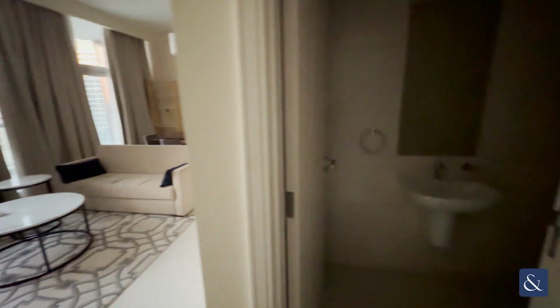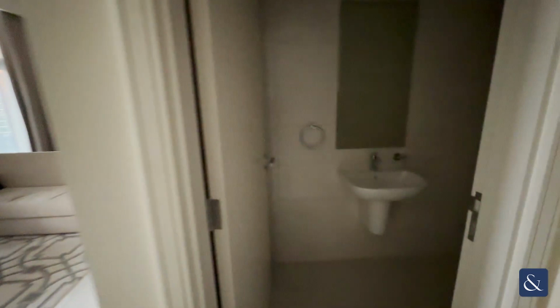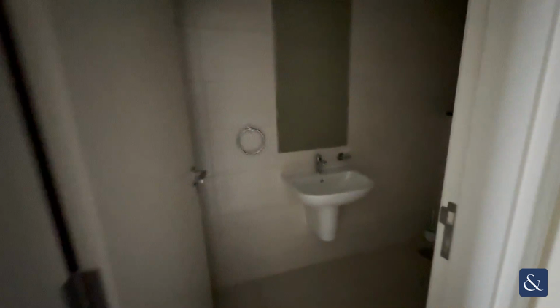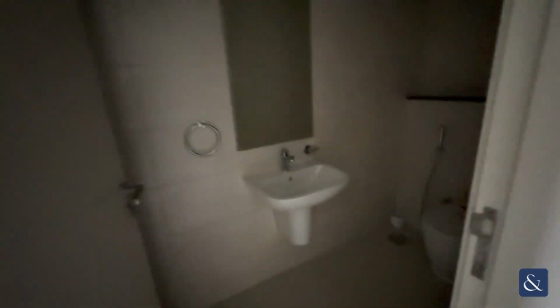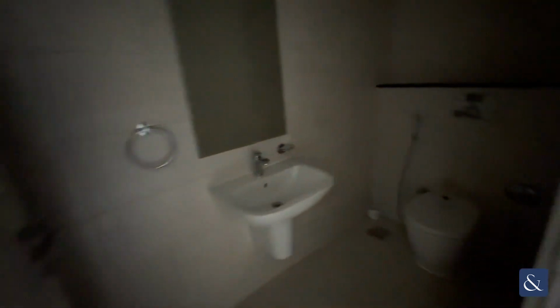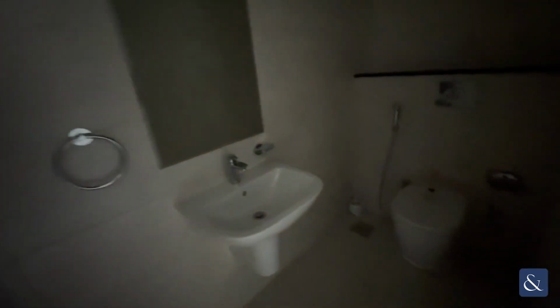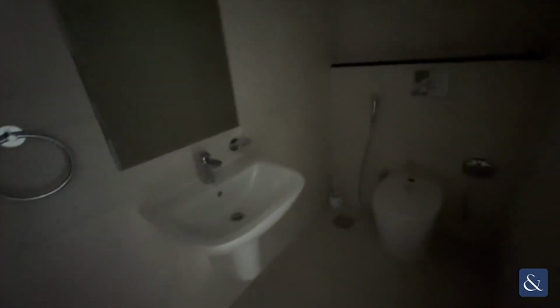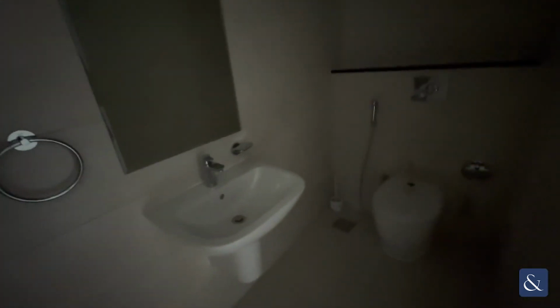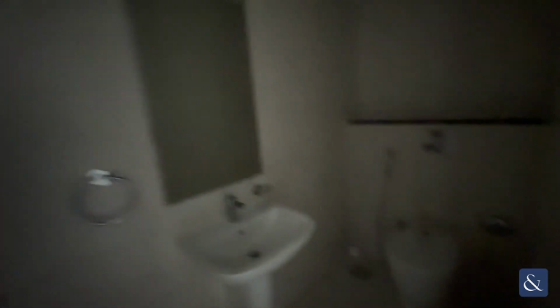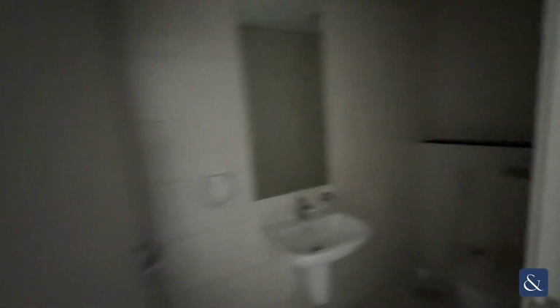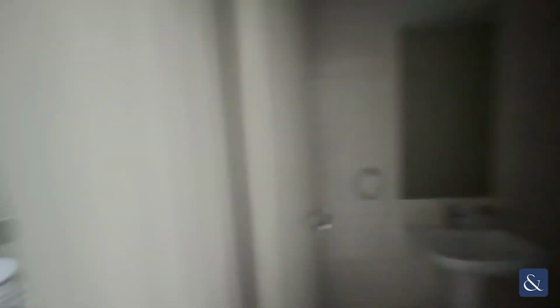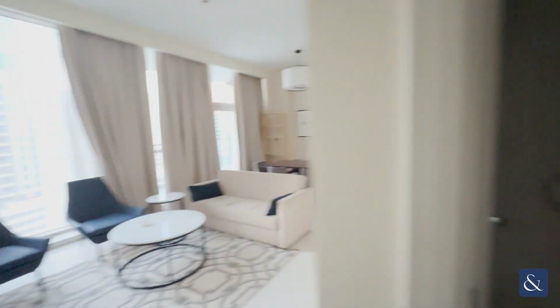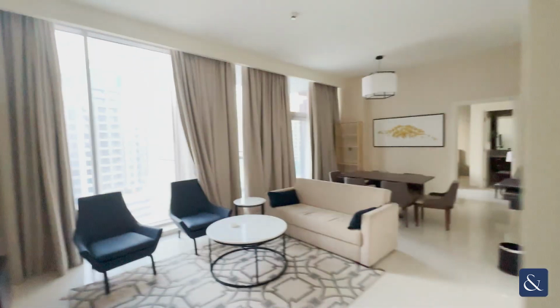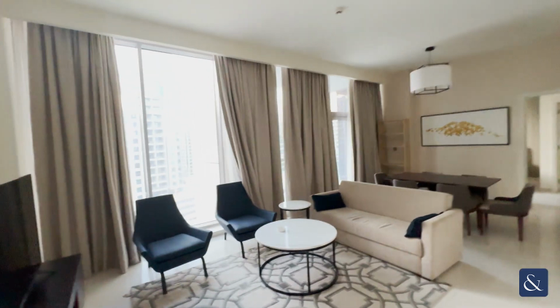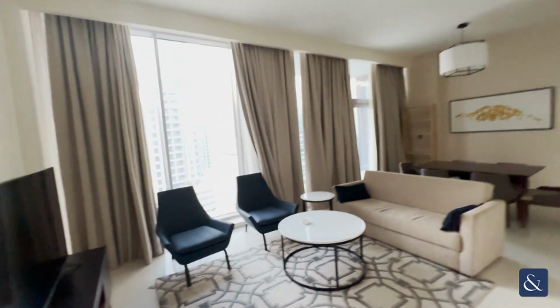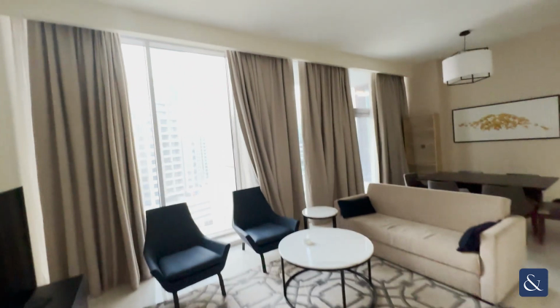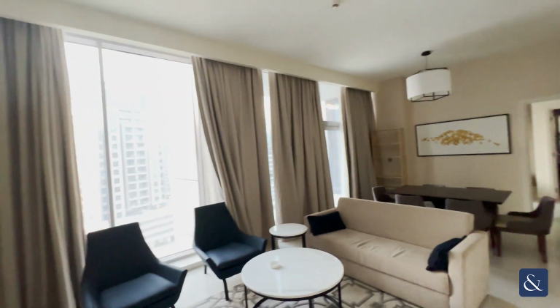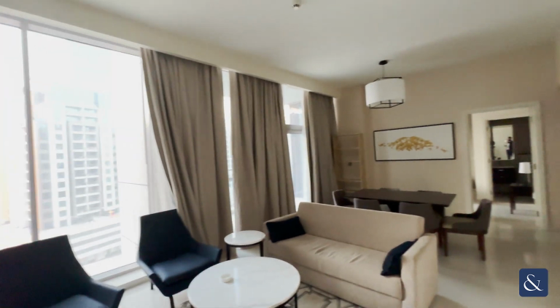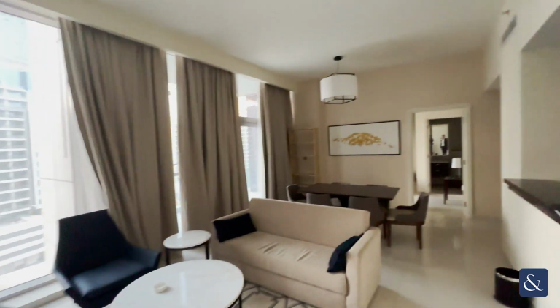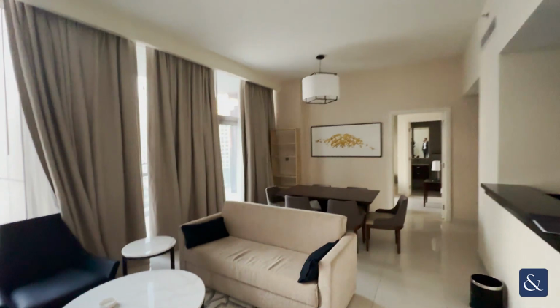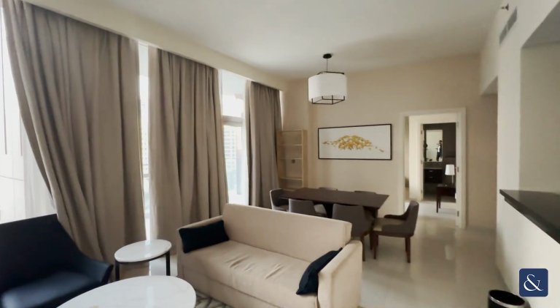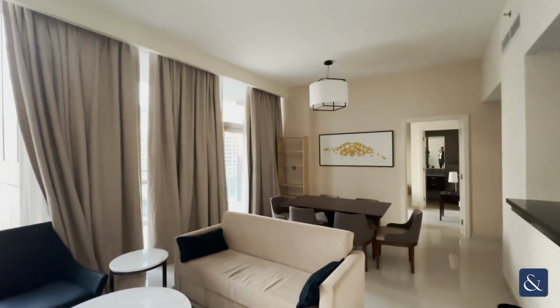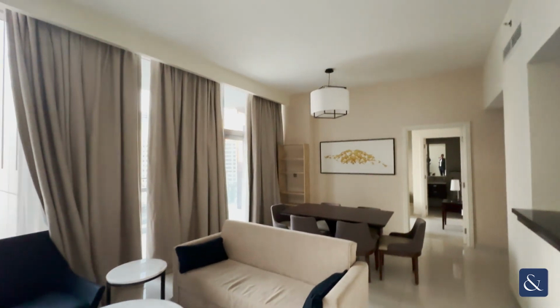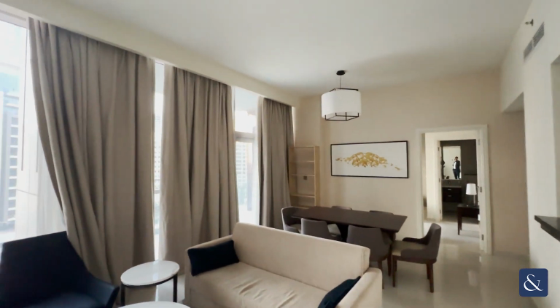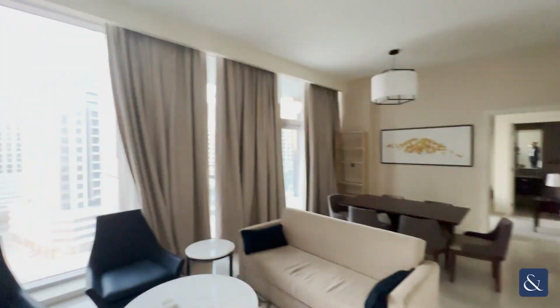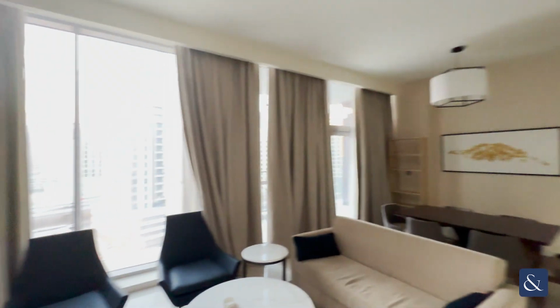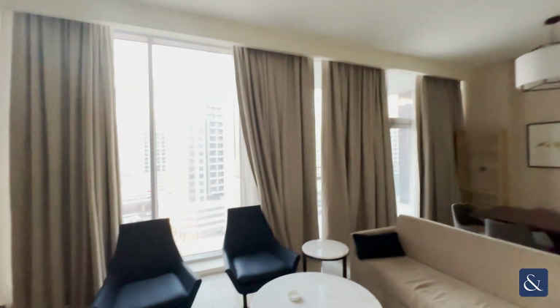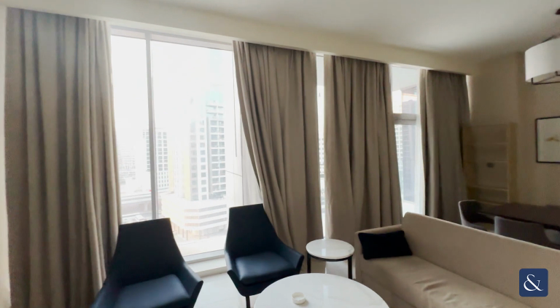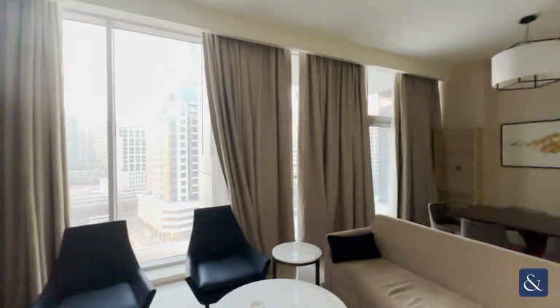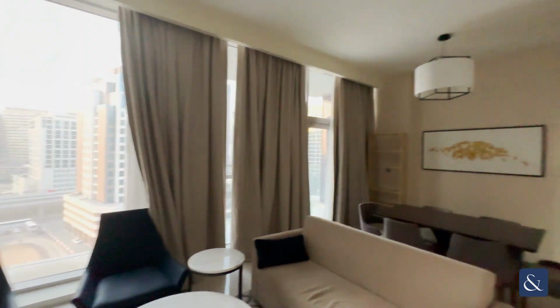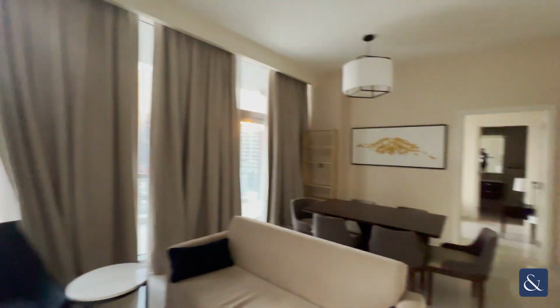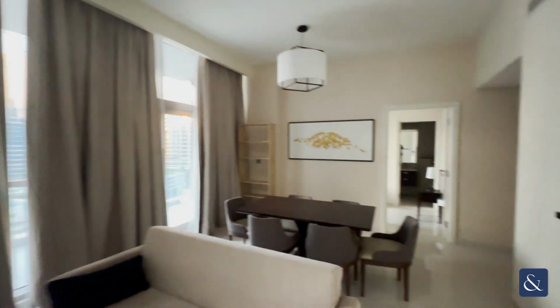As you come in on your right is your guest bathroom. No DEWA in the property at the moment, so no power unfortunately. It has got high ceilings so it does let in a lot of natural light, and it's on a mid-floor.